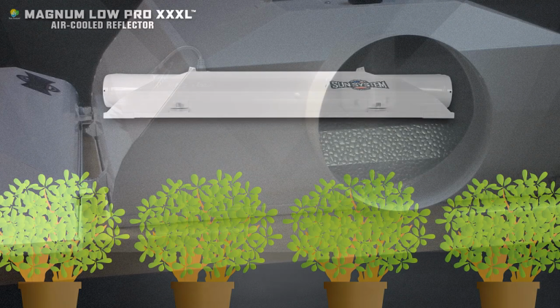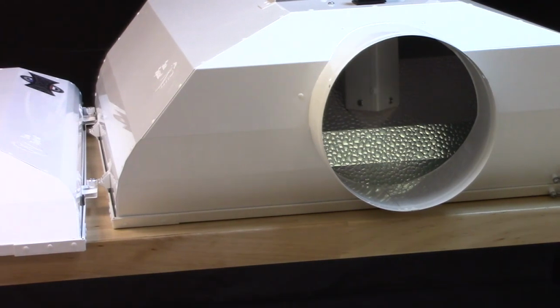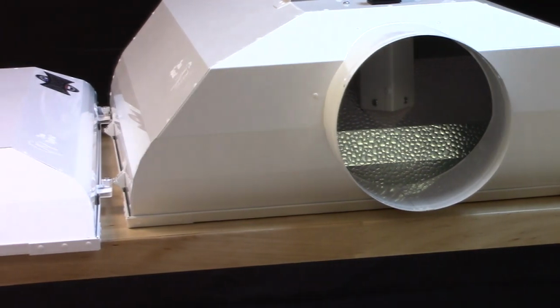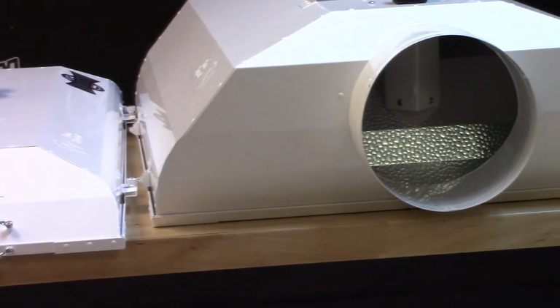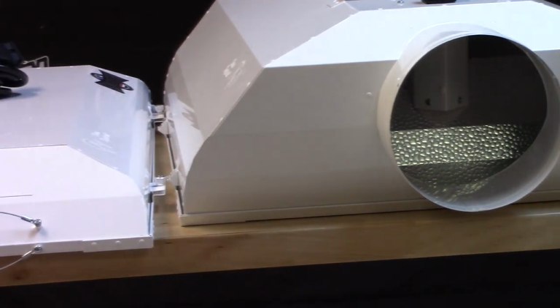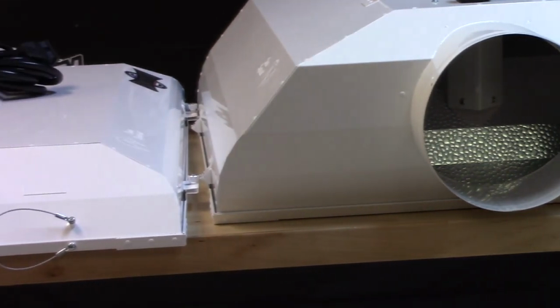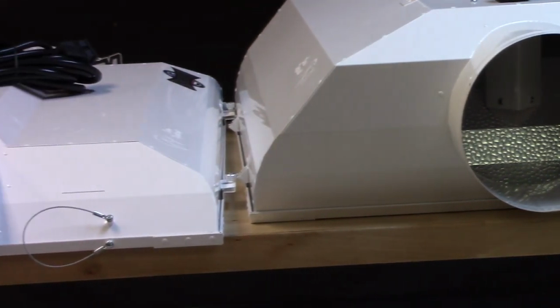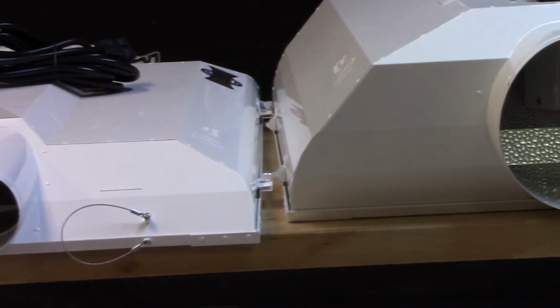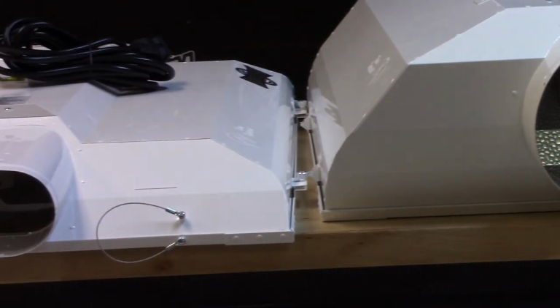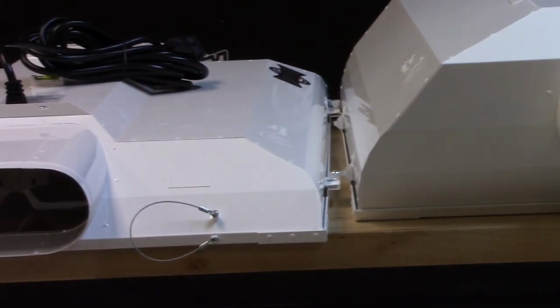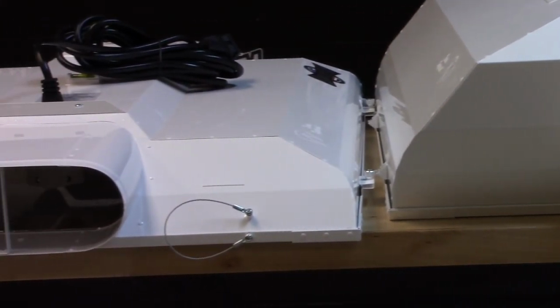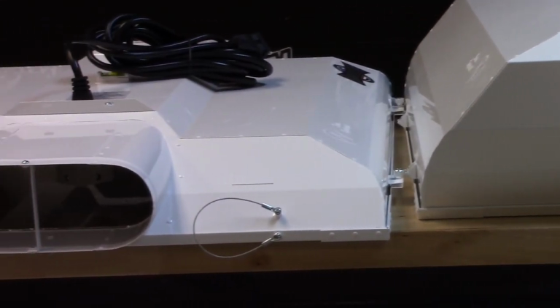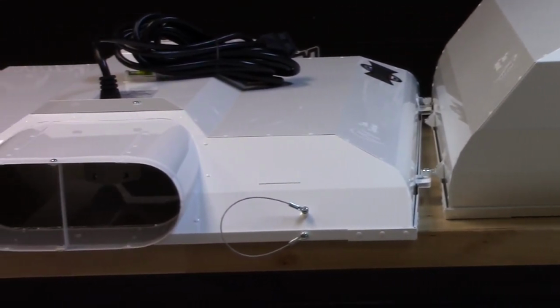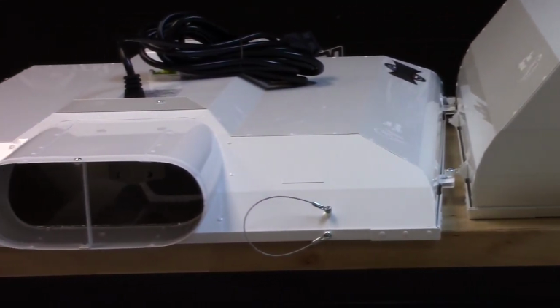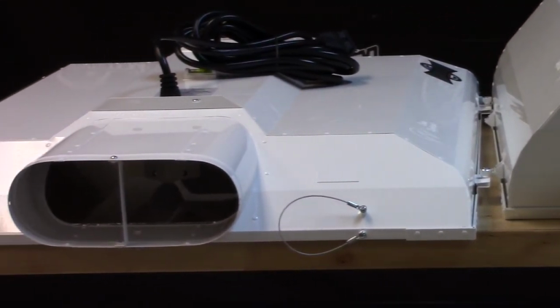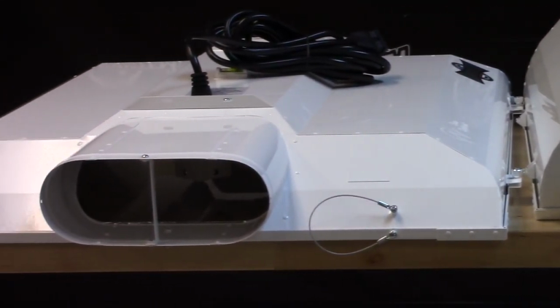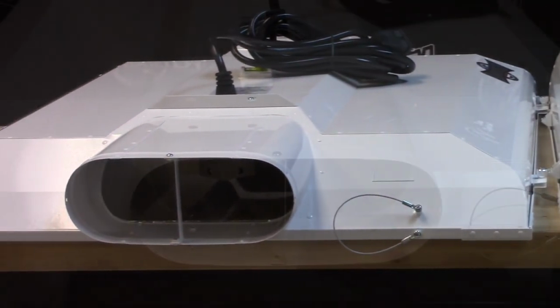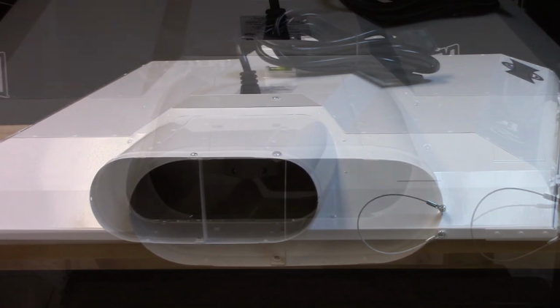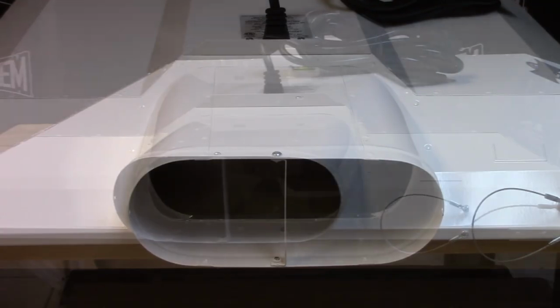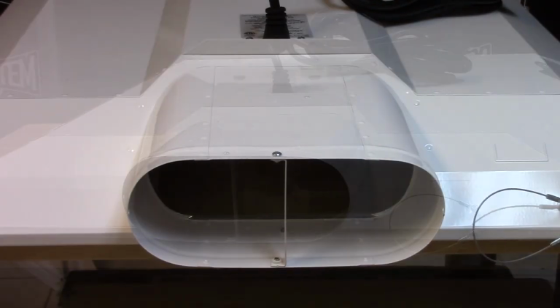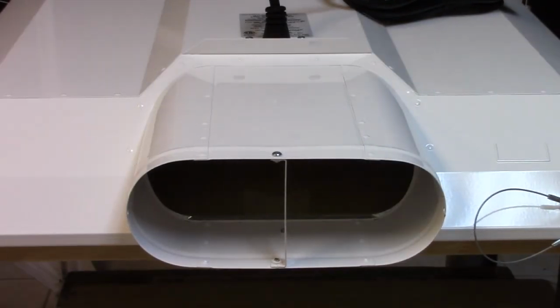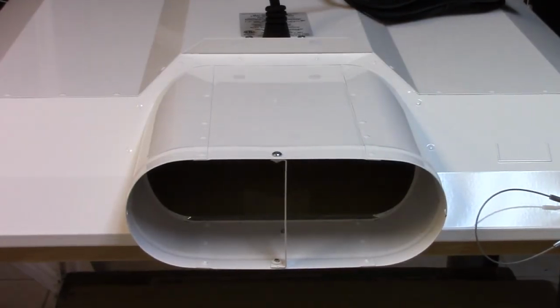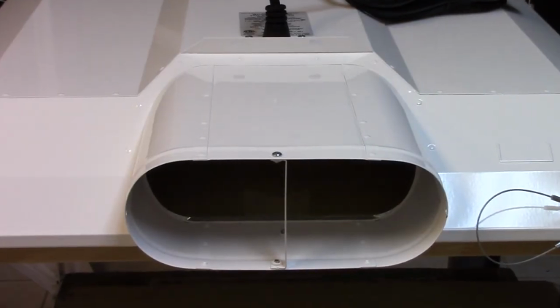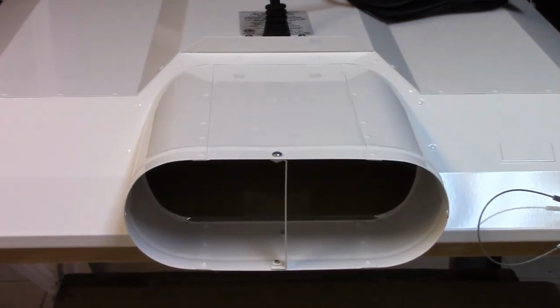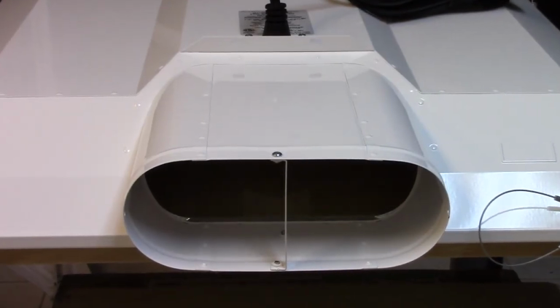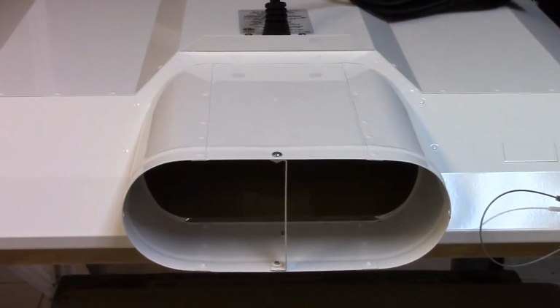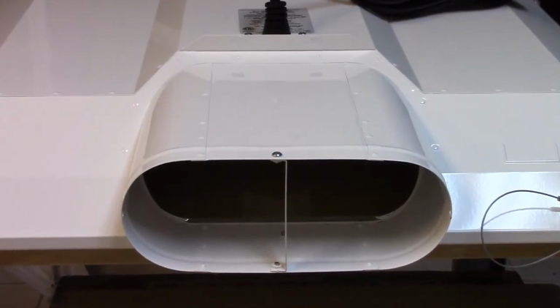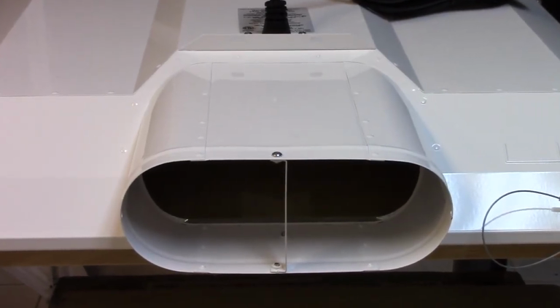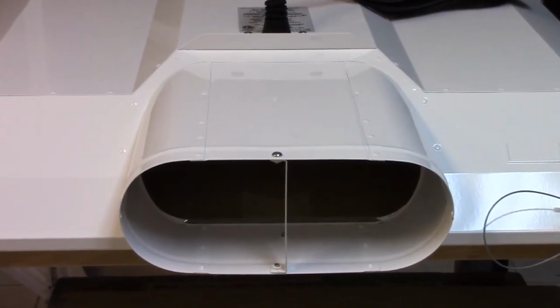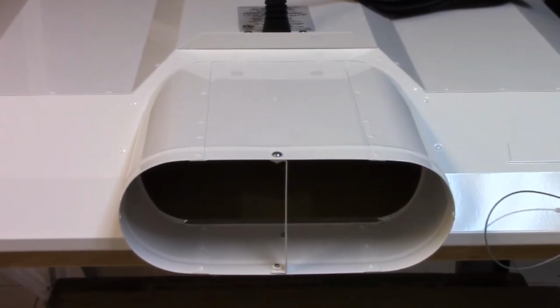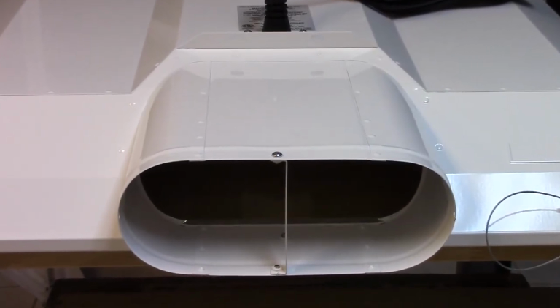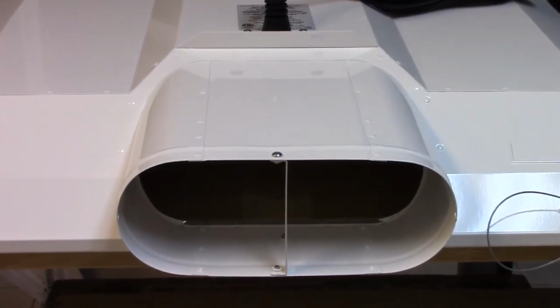By redesigning the 8 inch air plenum, we were able to give you both the low profile design and the same broad light footprint that you're accustomed to with the Magnum family of reflectors.